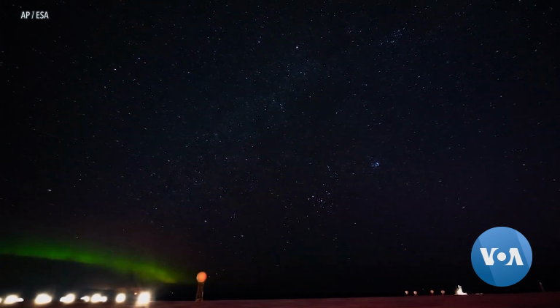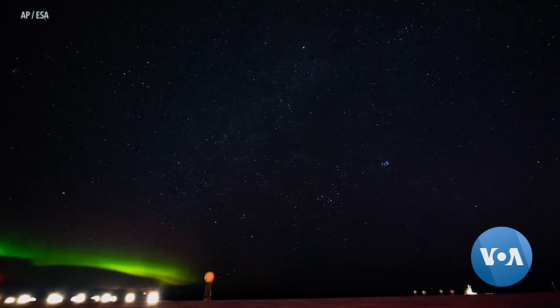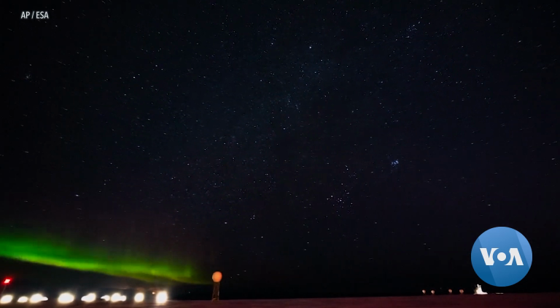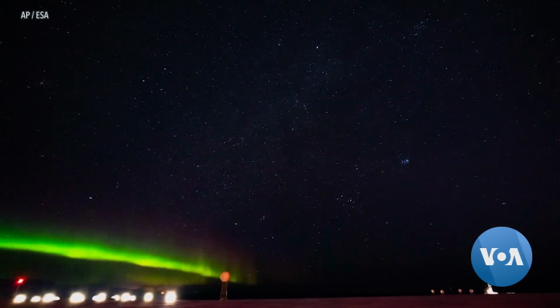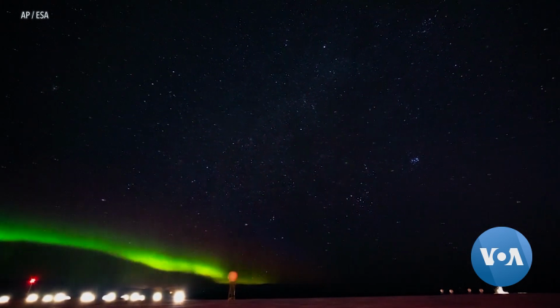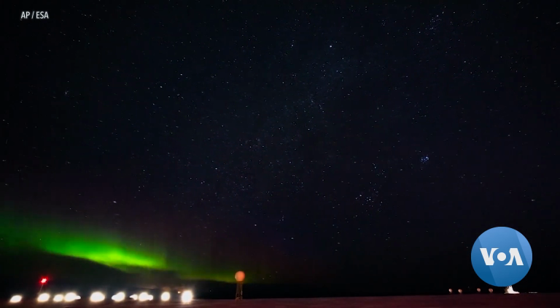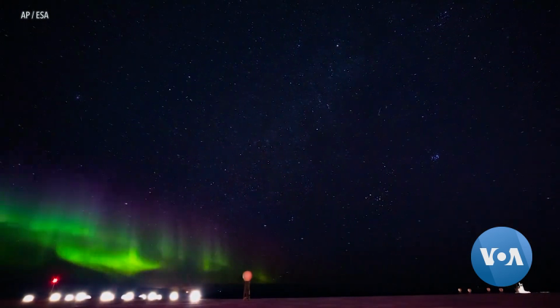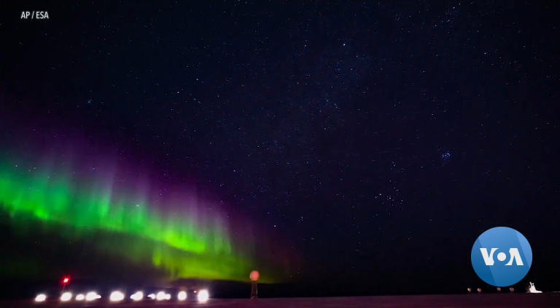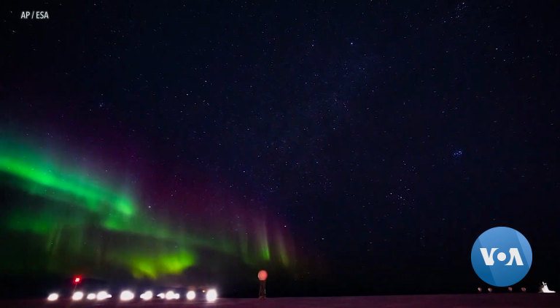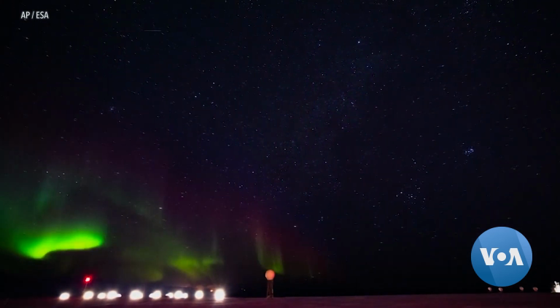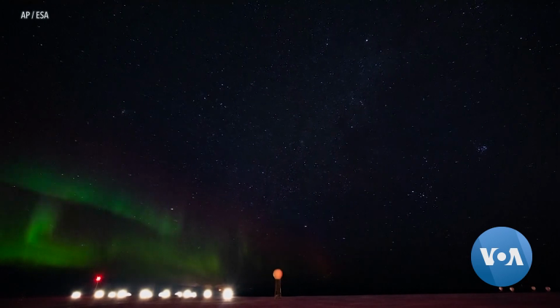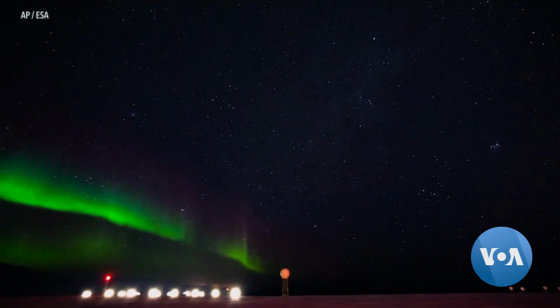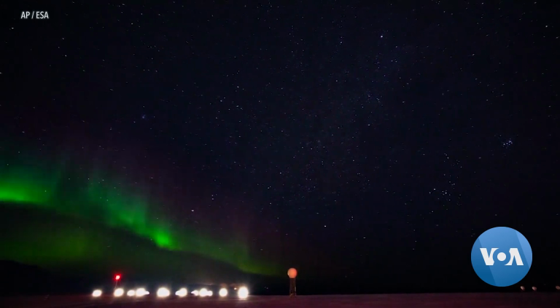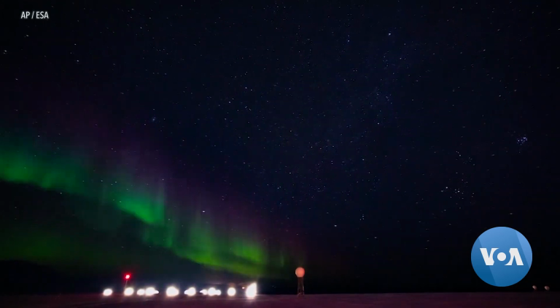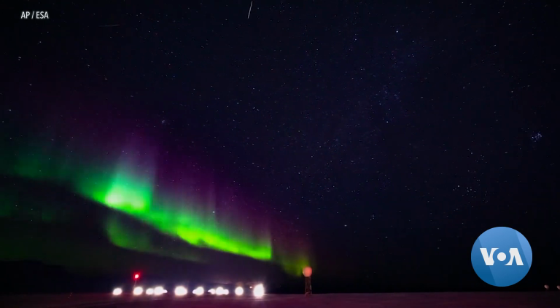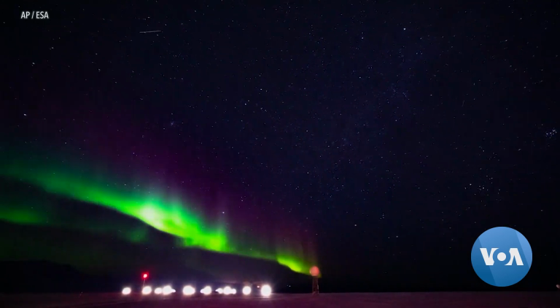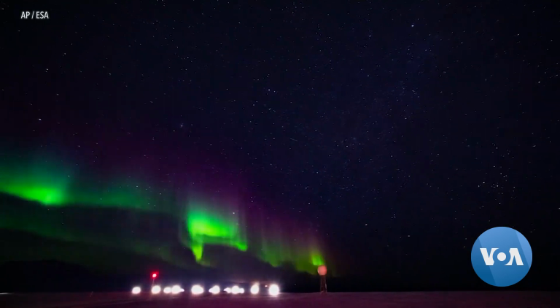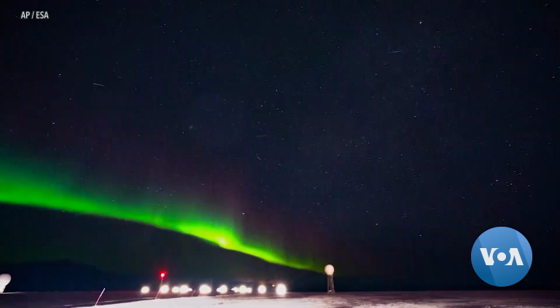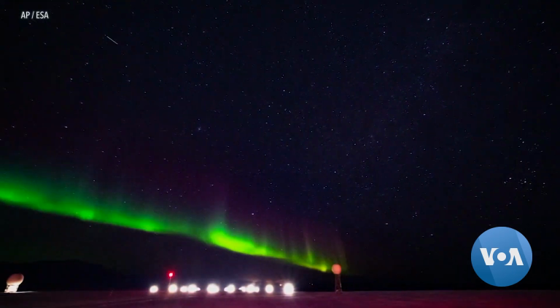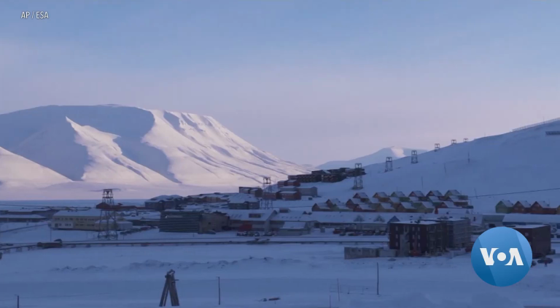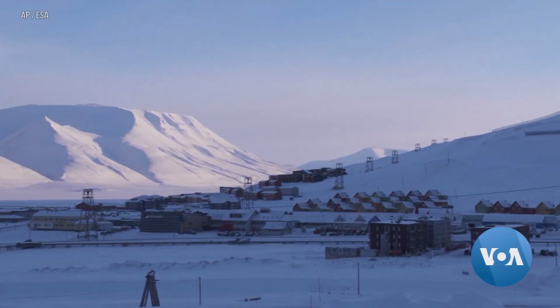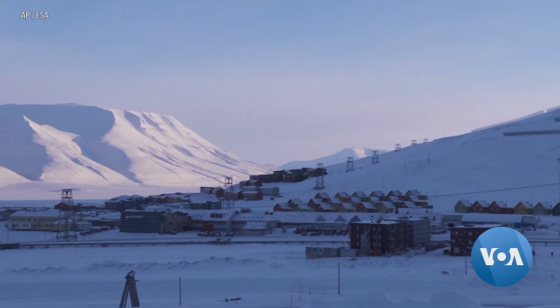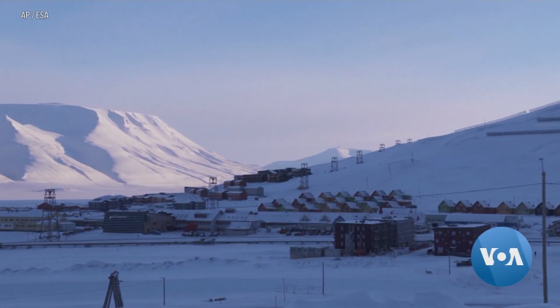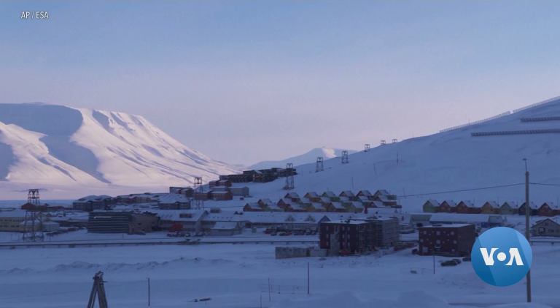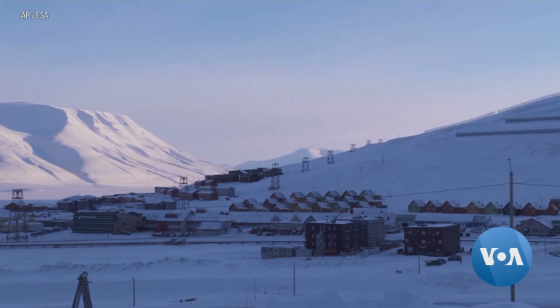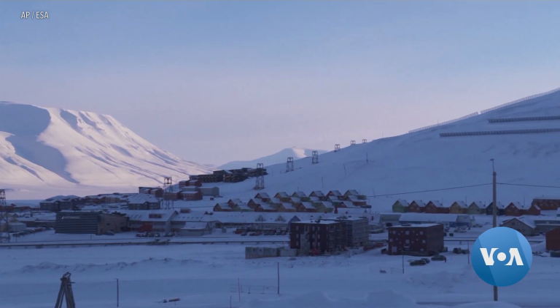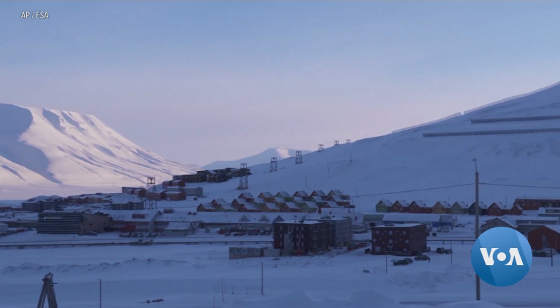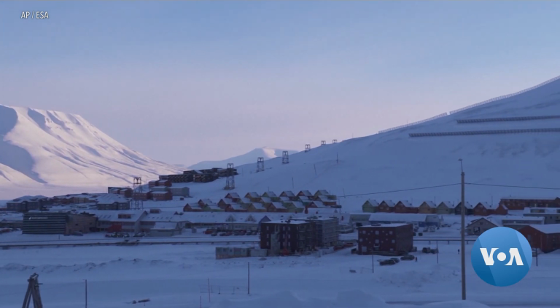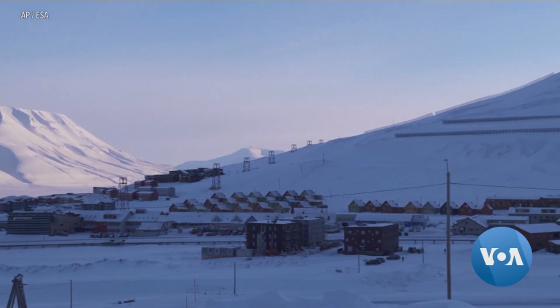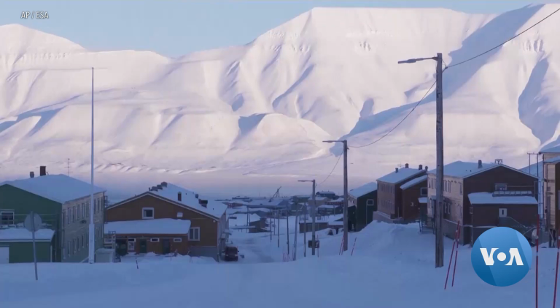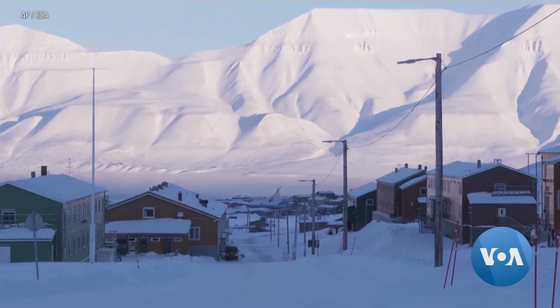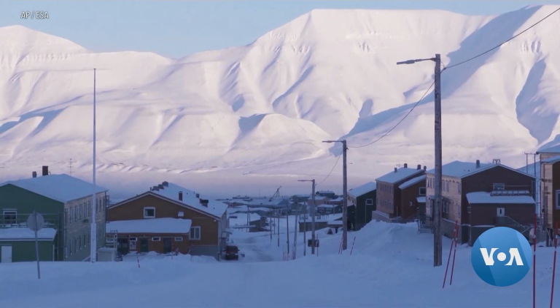The closer you get to the North Pole, the more impressive are the northern lights. At daybreak over the Norwegian mining town of Longyearbyen, the sun reveals a heavenly beauty manufactured on the ground.